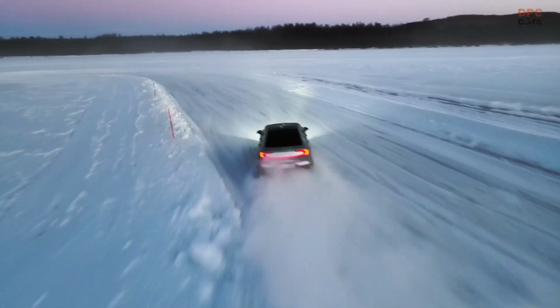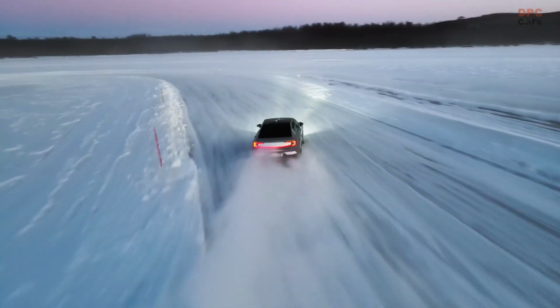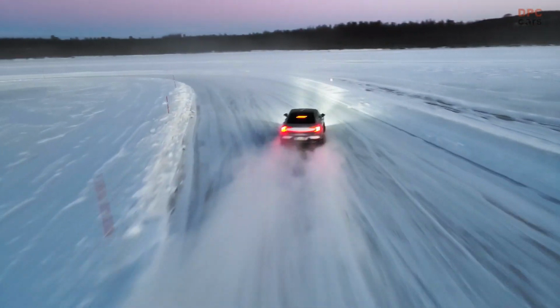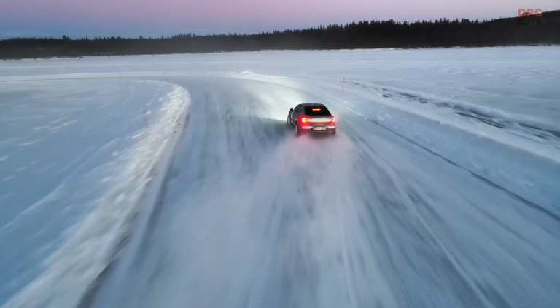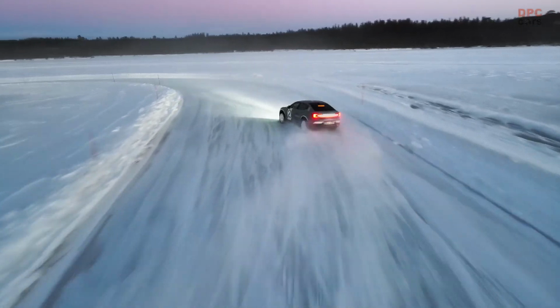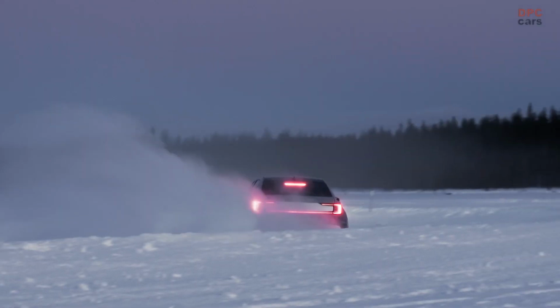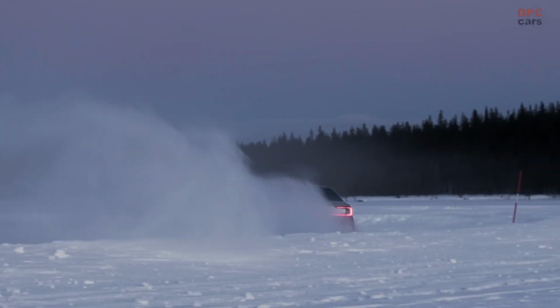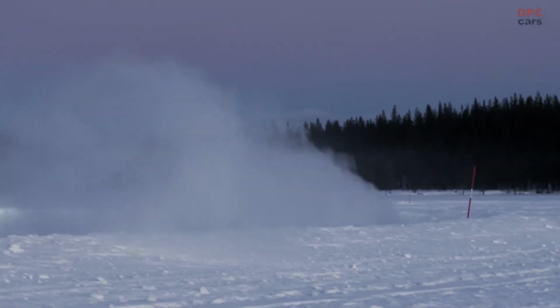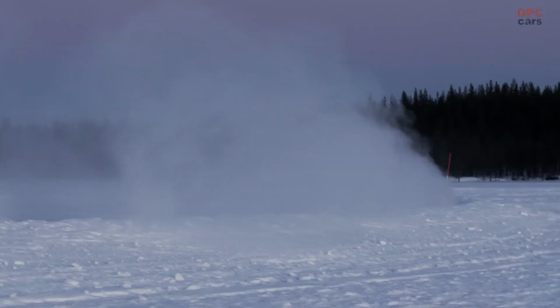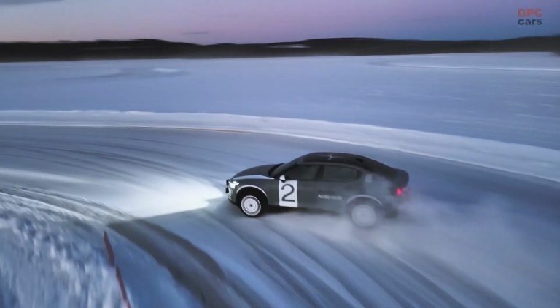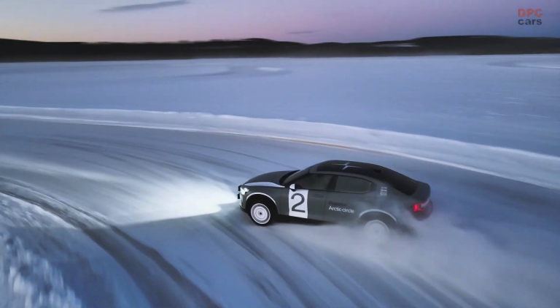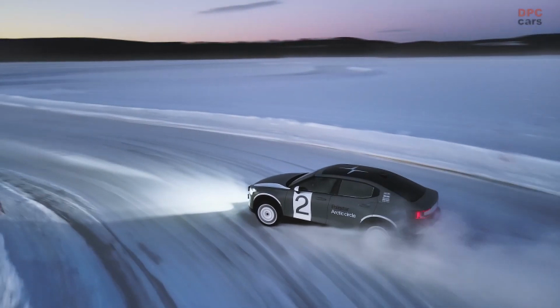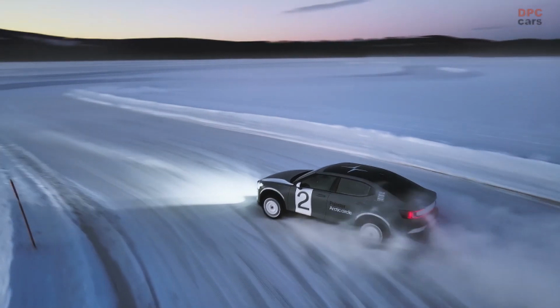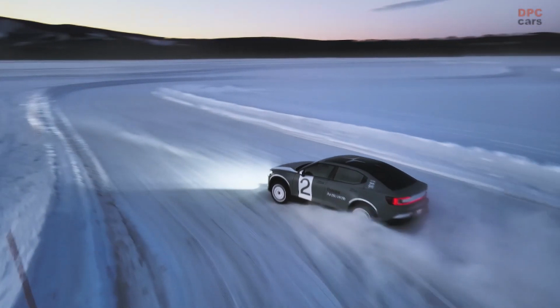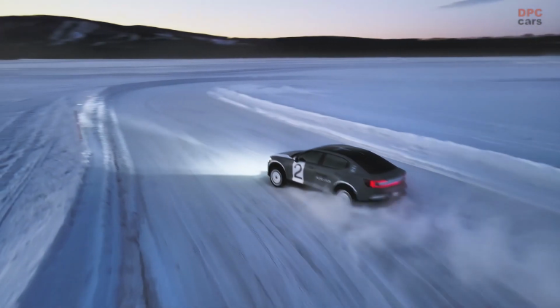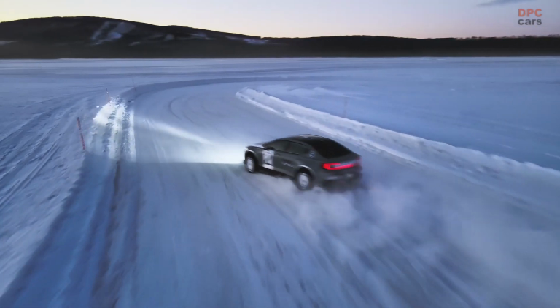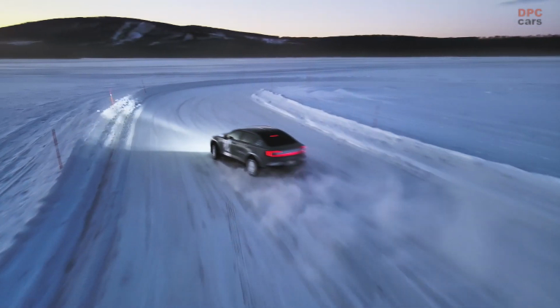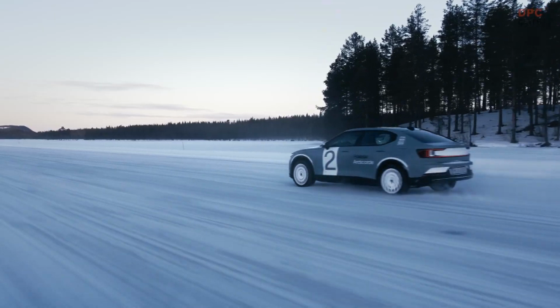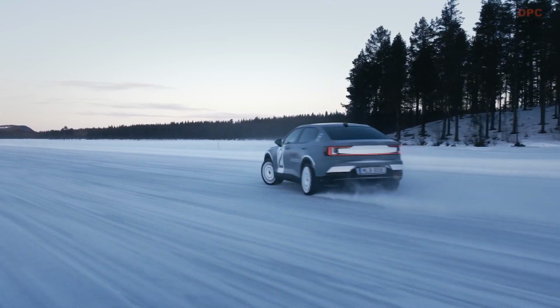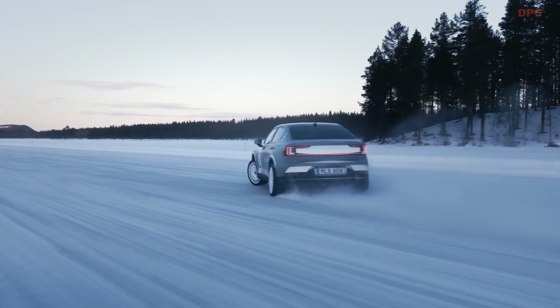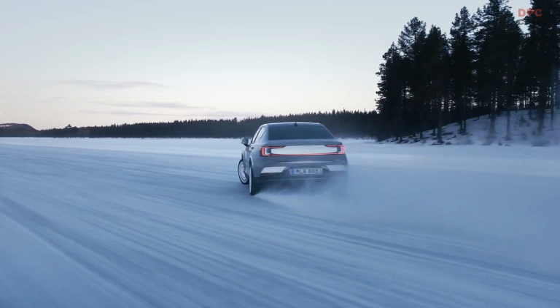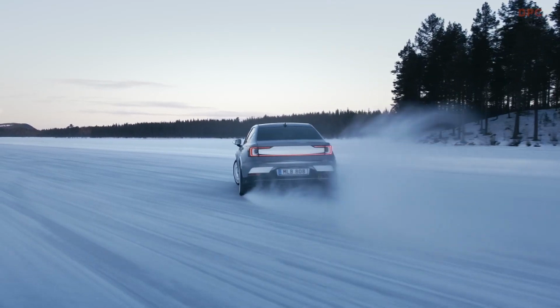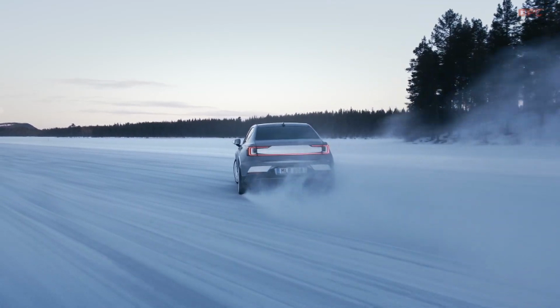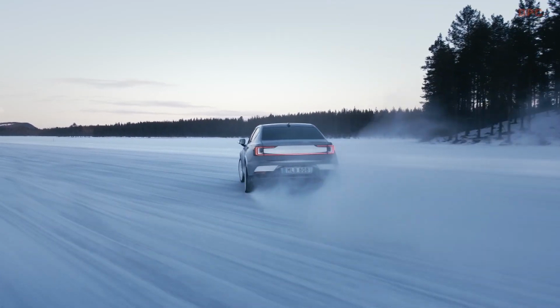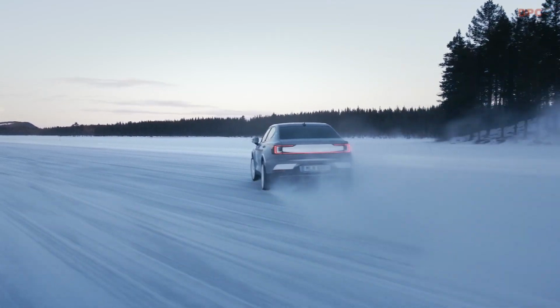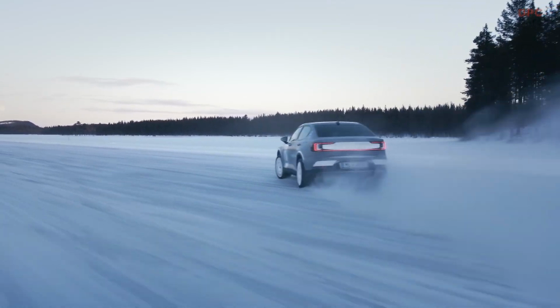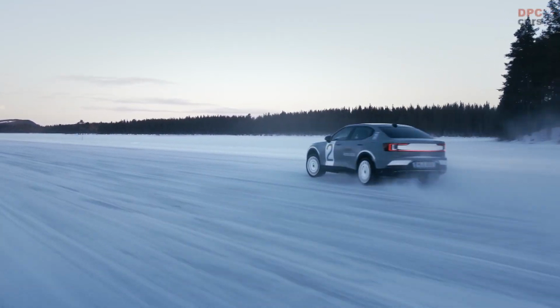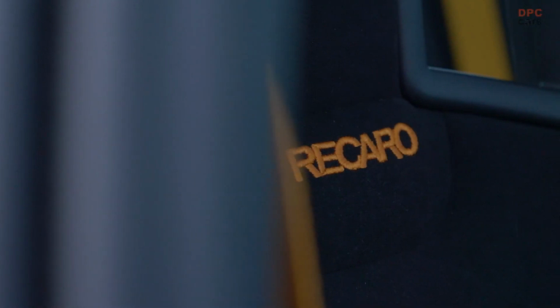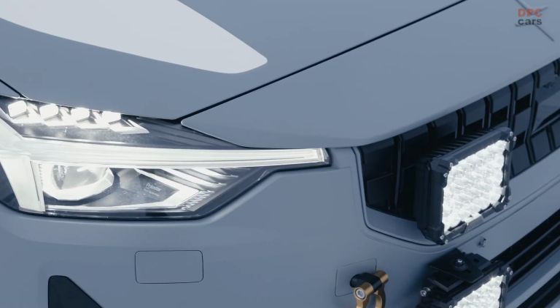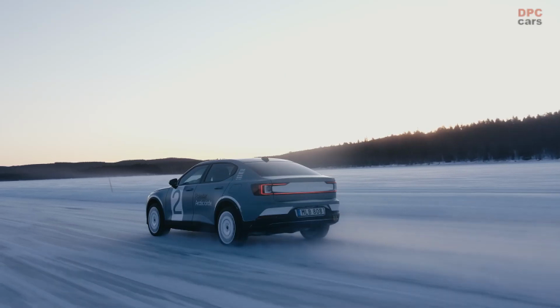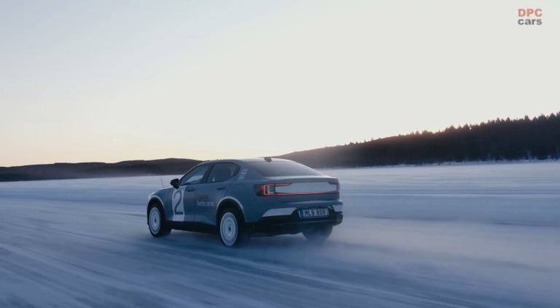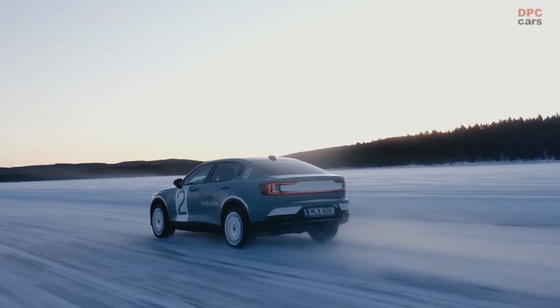Not only harsh on mechanical components, the immense cold has also pushed Polestar engineers in testing the car in very challenging conditions, even in temperatures as low as minus 35 degrees Celsius.